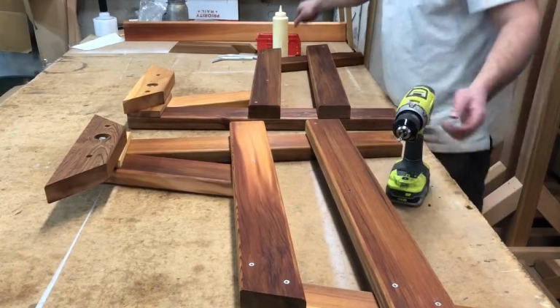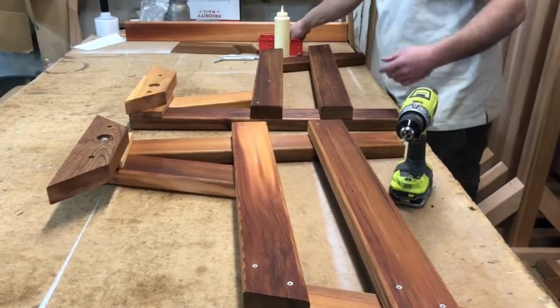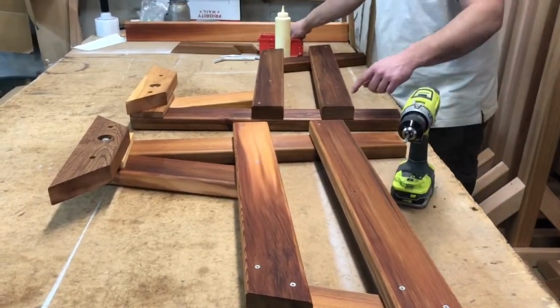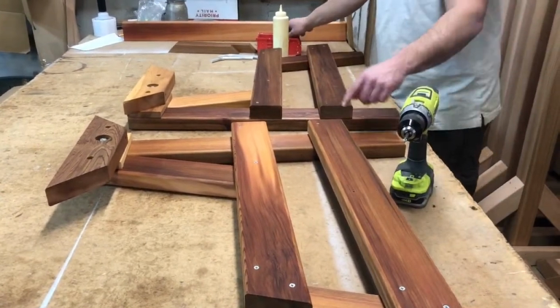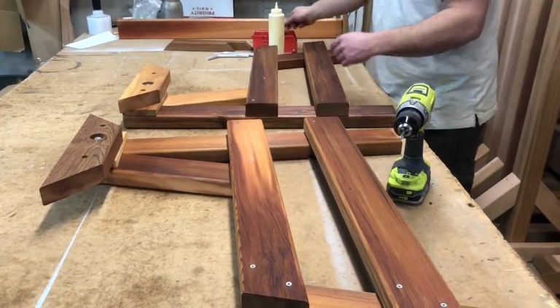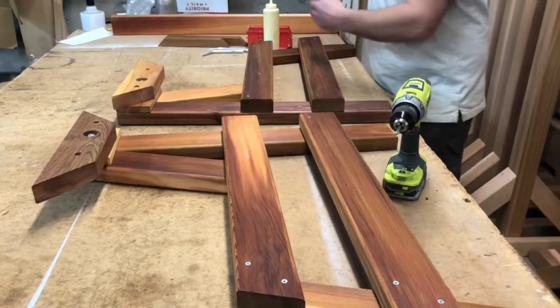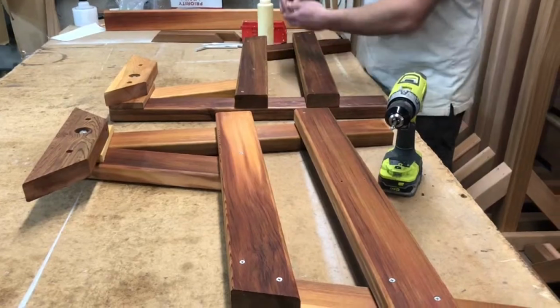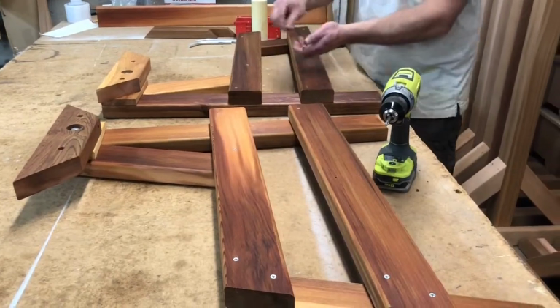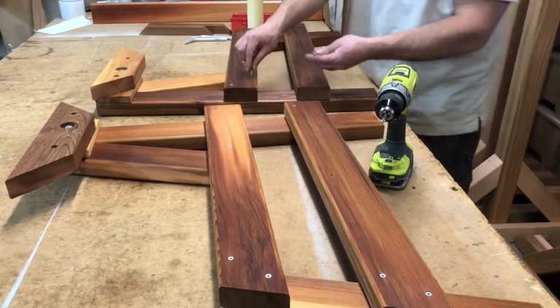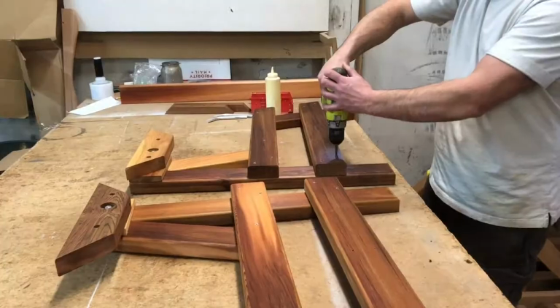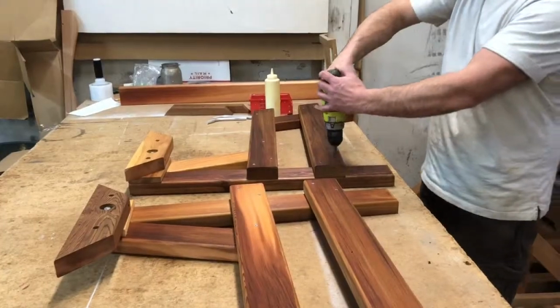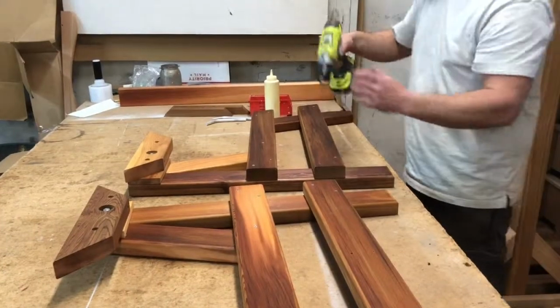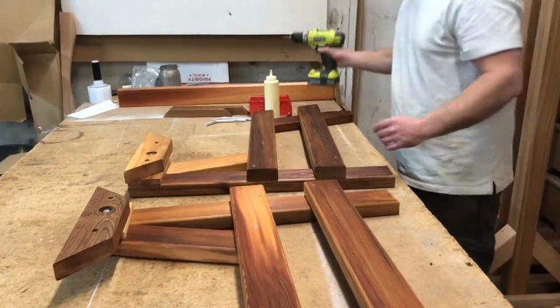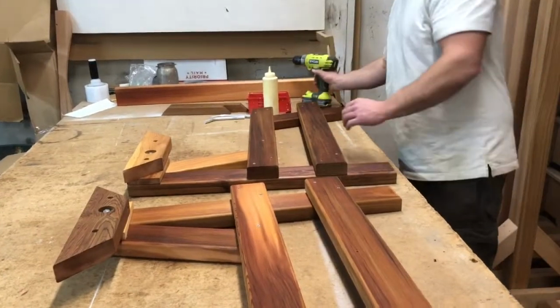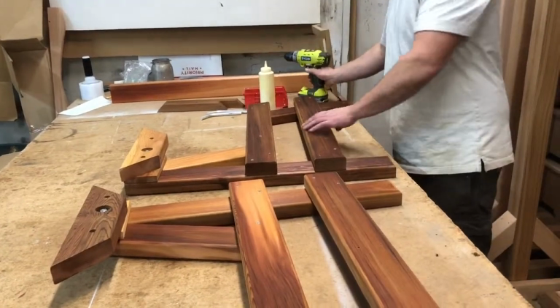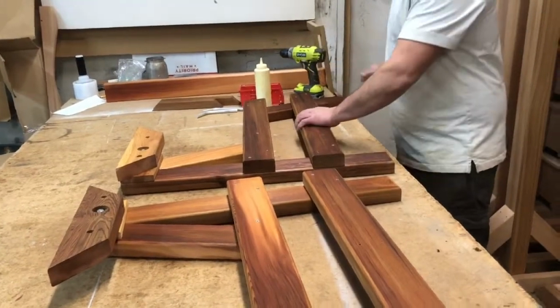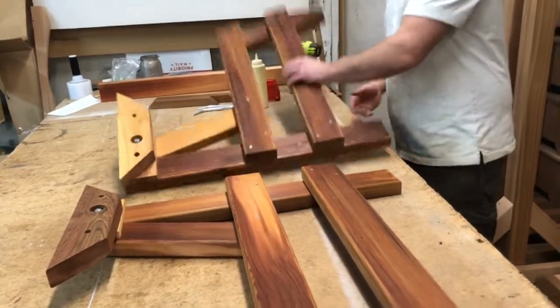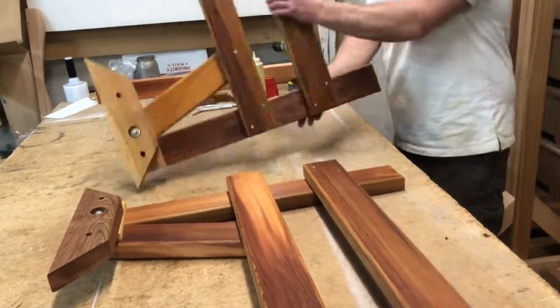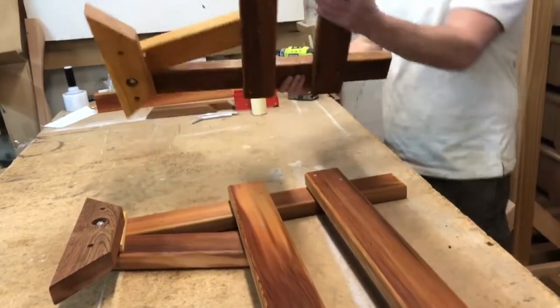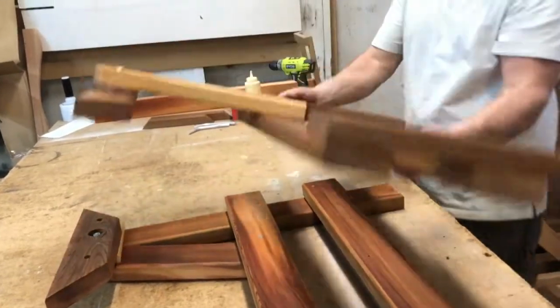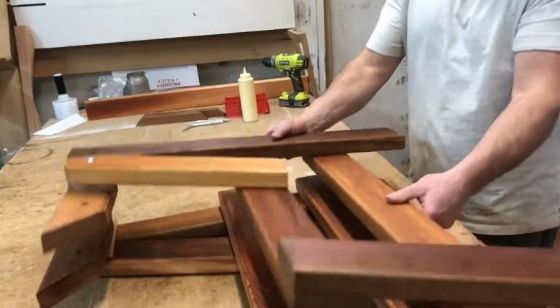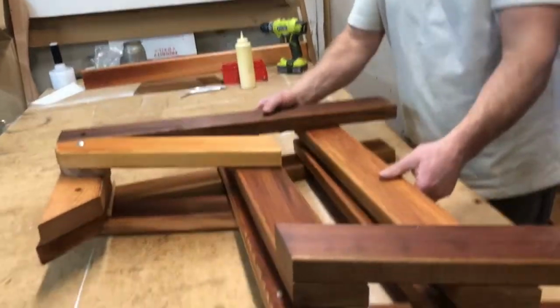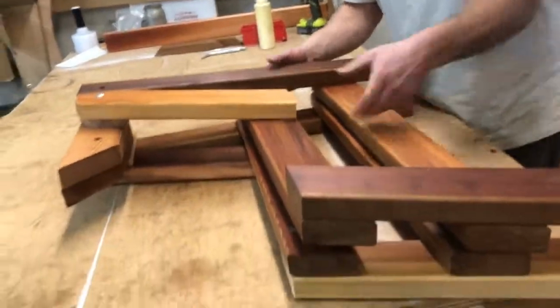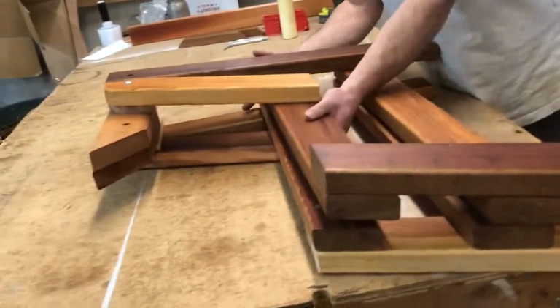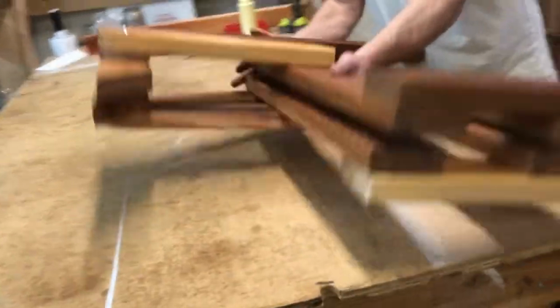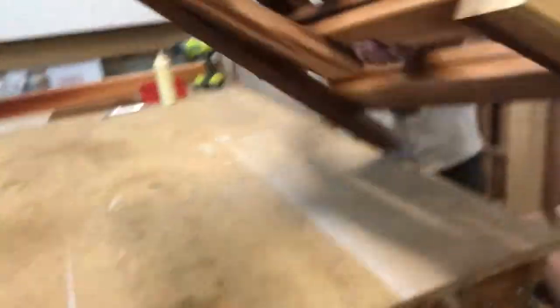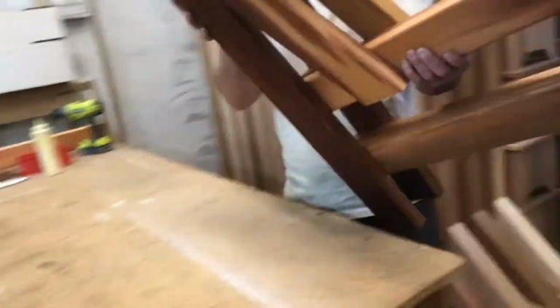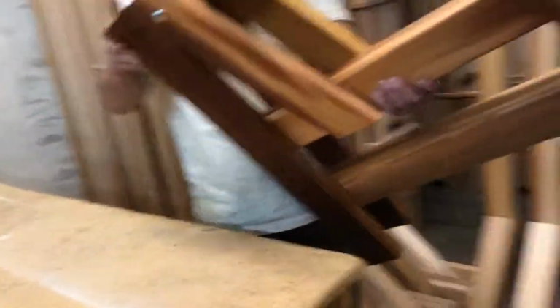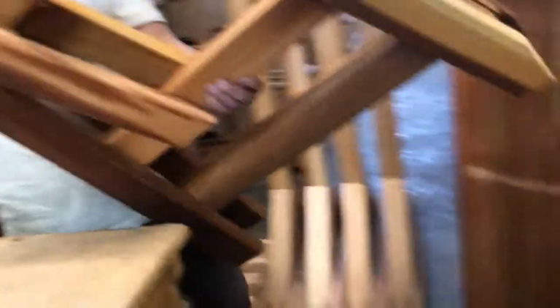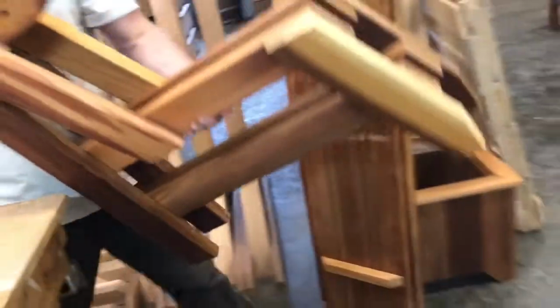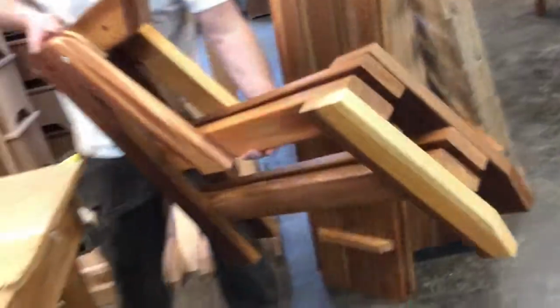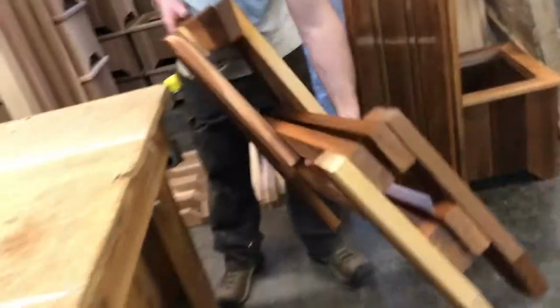I'm going to finish off putting the other four screws in. Since that's done, we'll move on to the bench part.